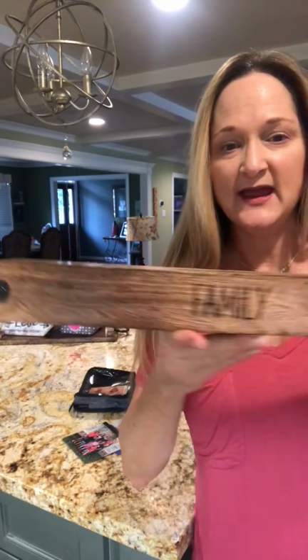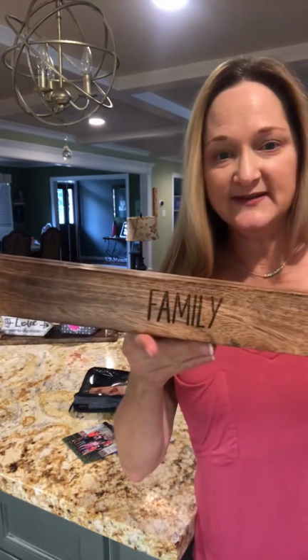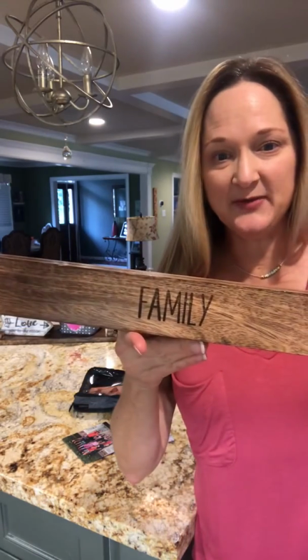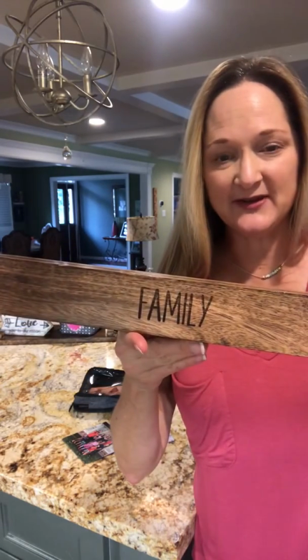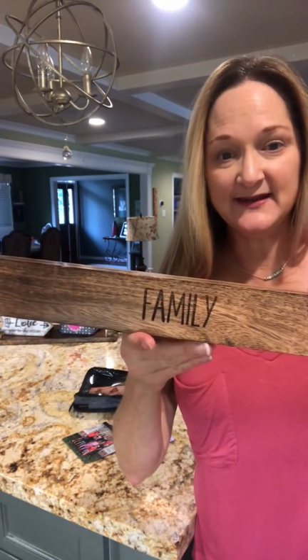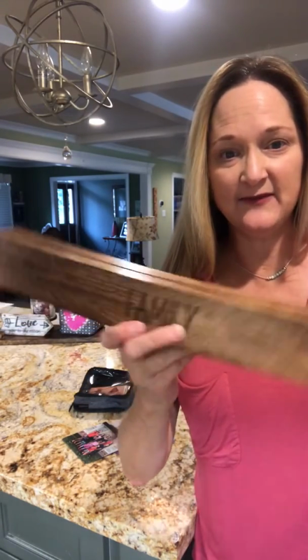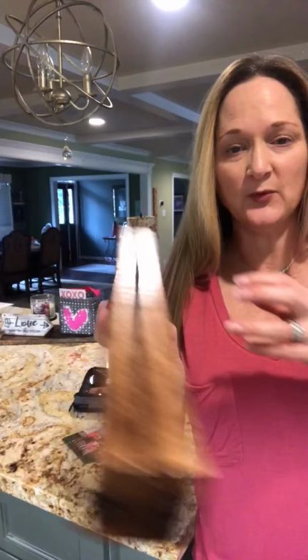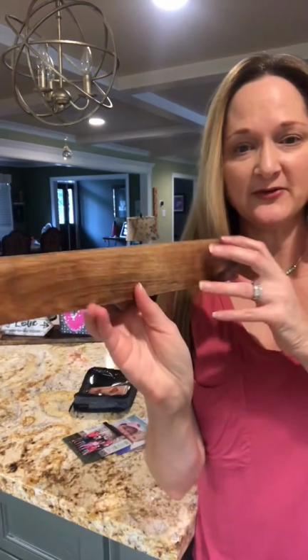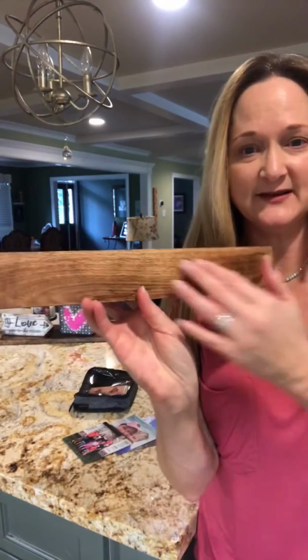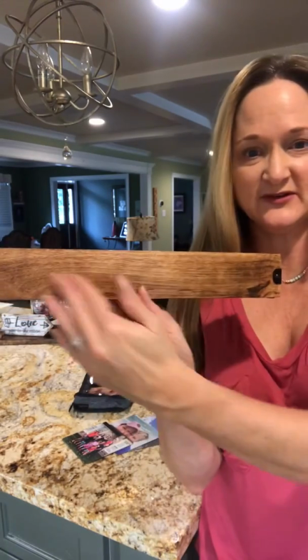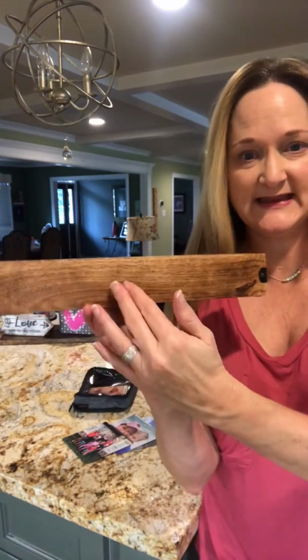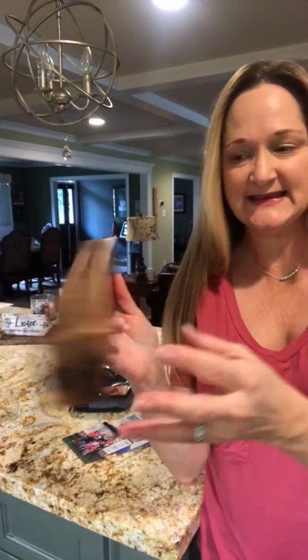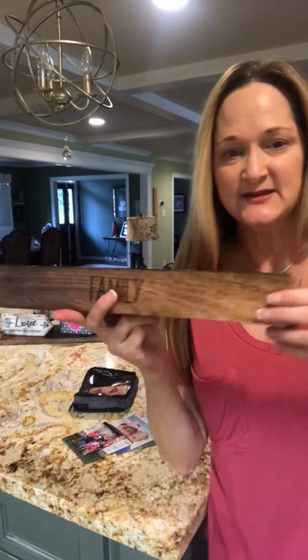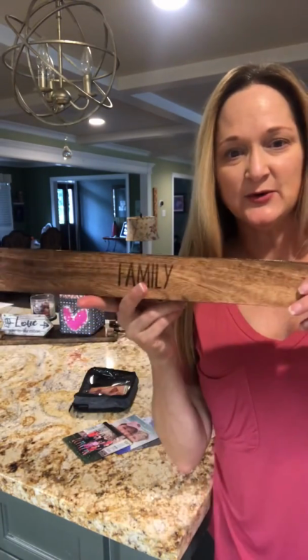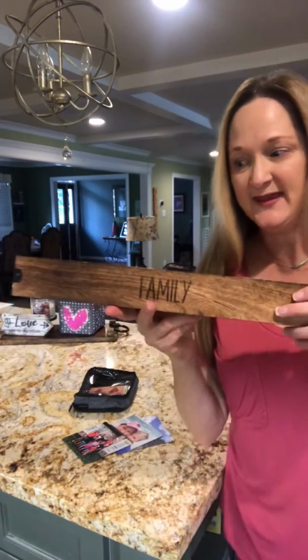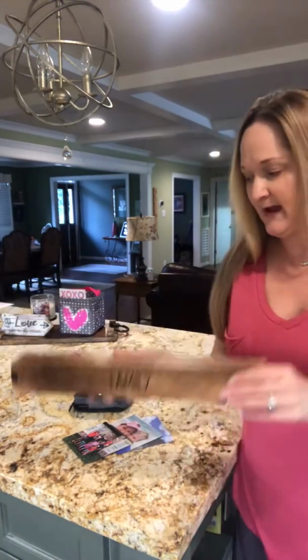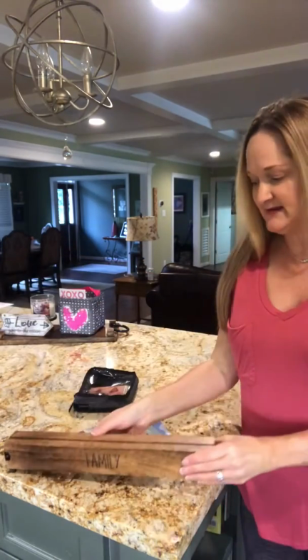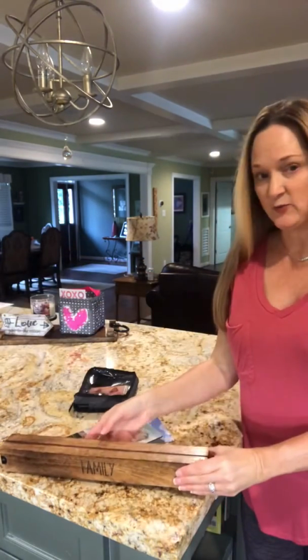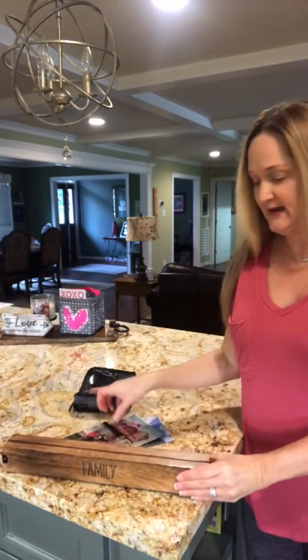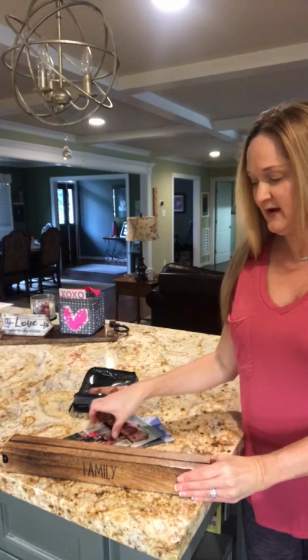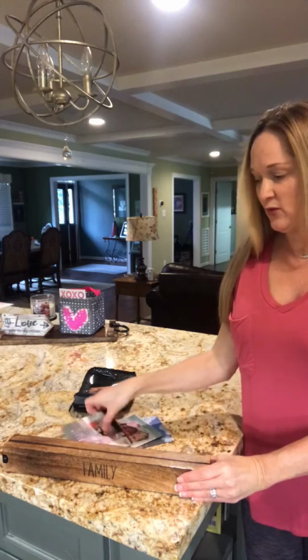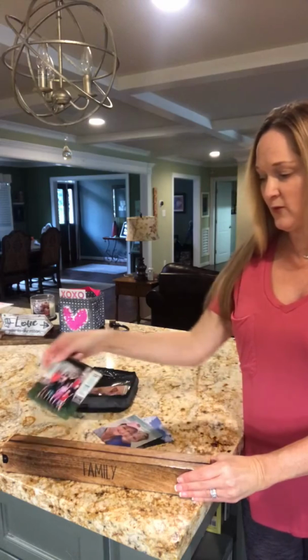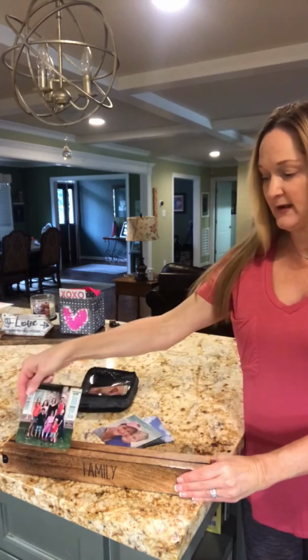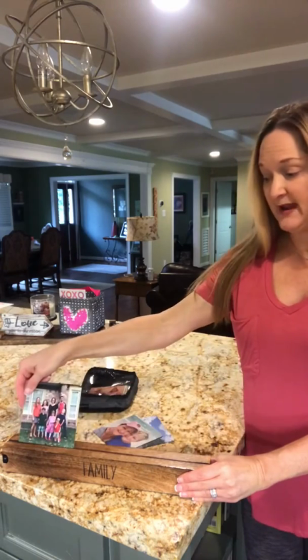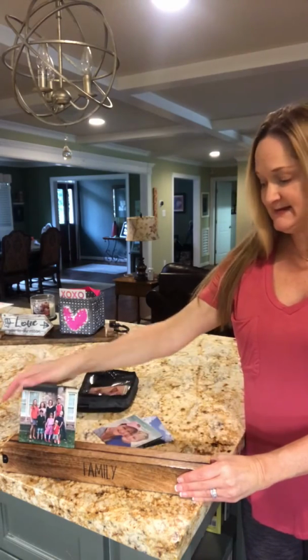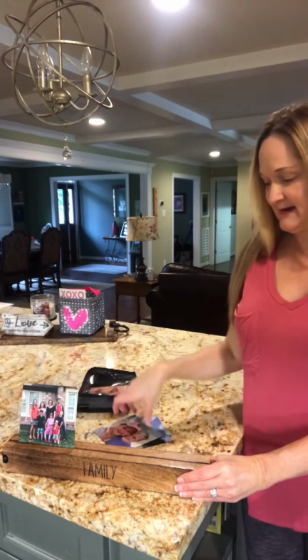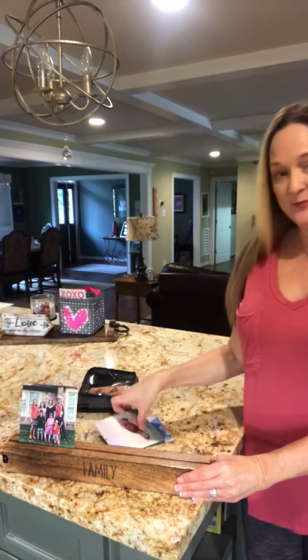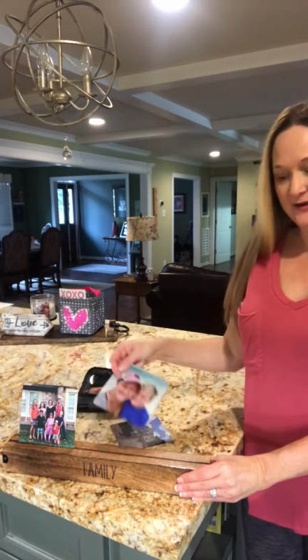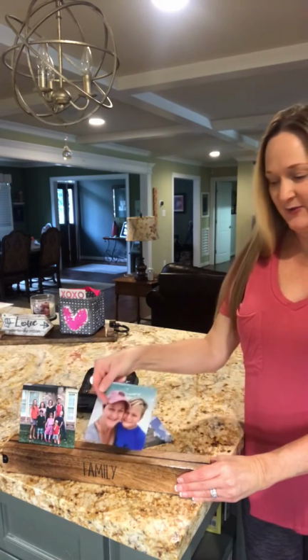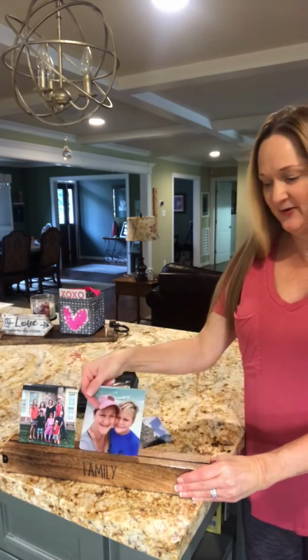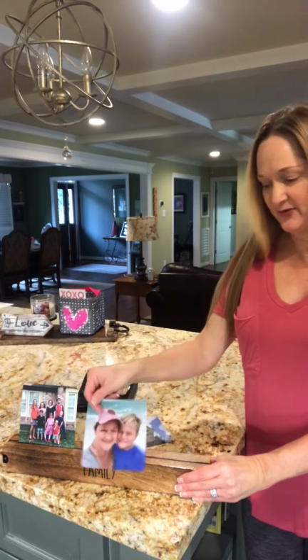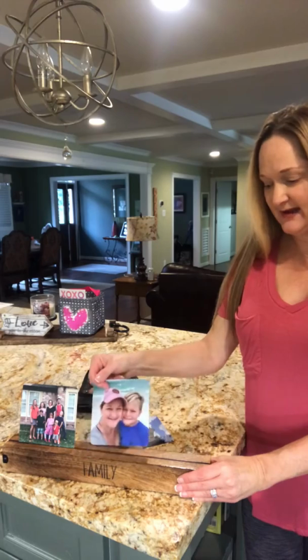As you can see, it can be personalized, and if you don't want to personalize it, it will just look plain like this. Think about this as a wedding gift or for new babies. How about grandparents for the grandkids?